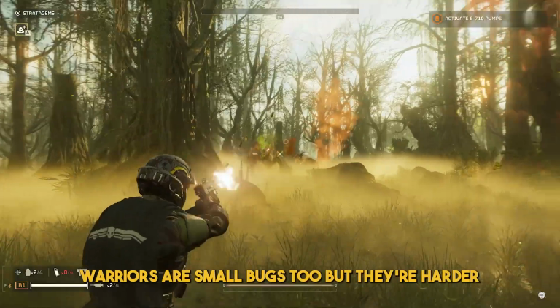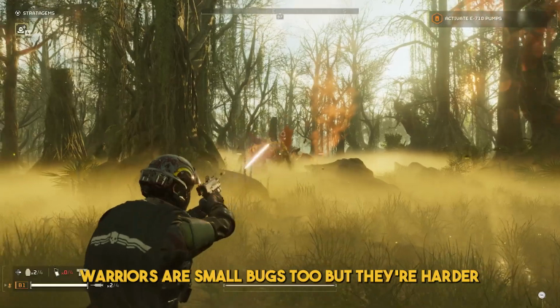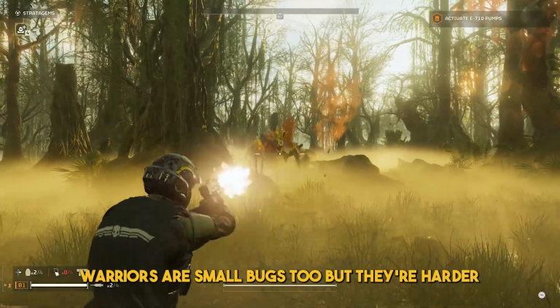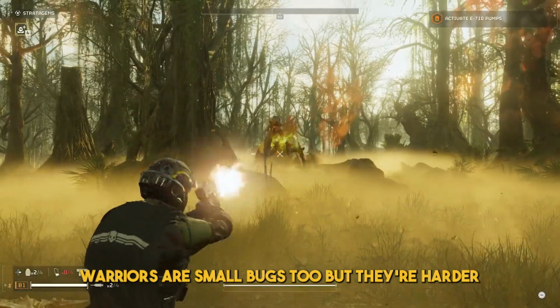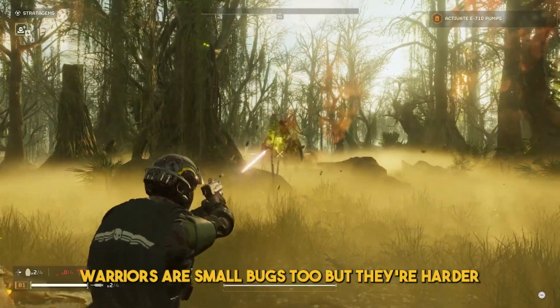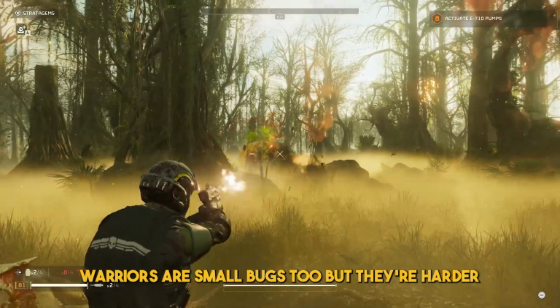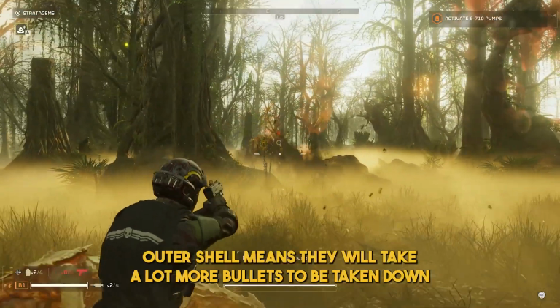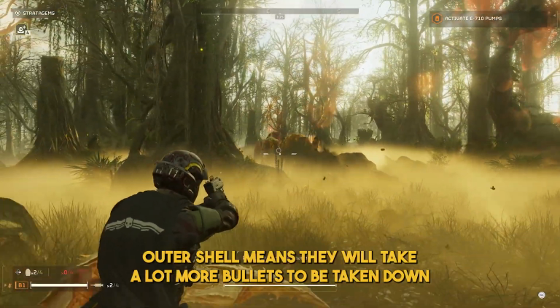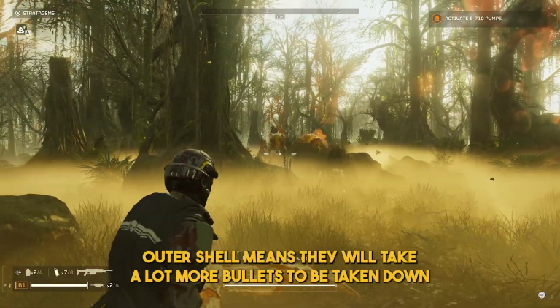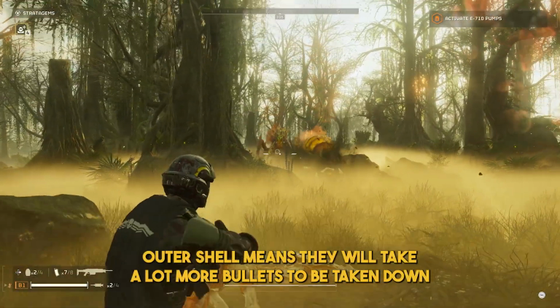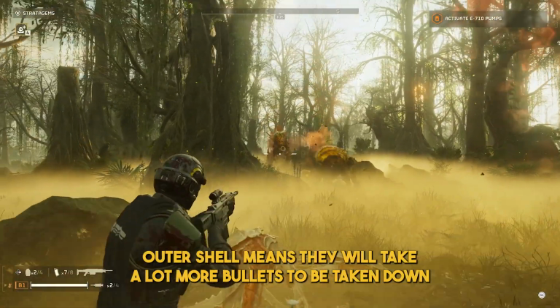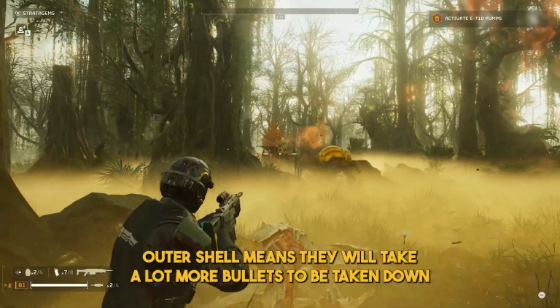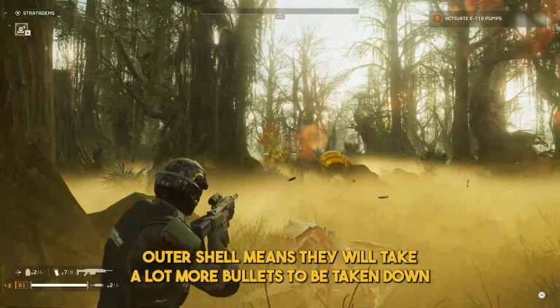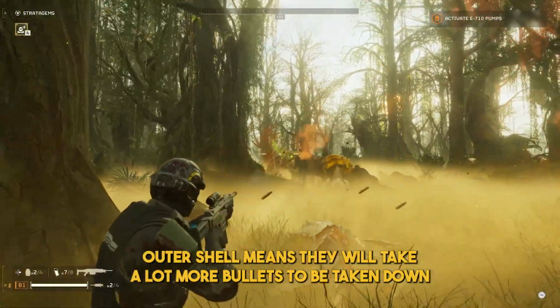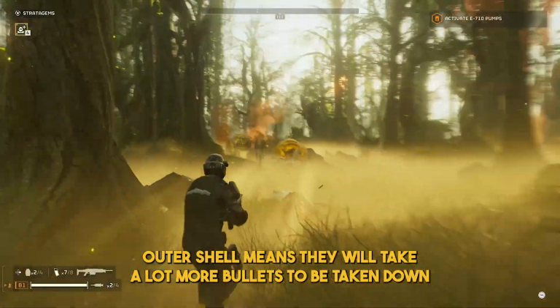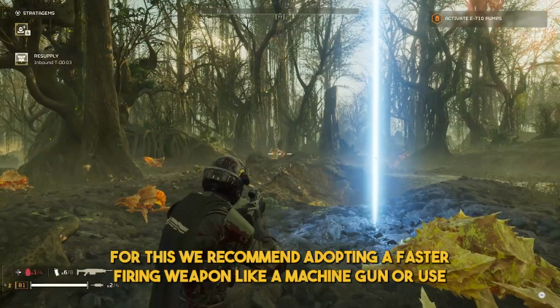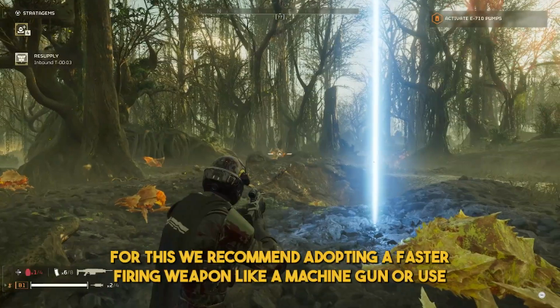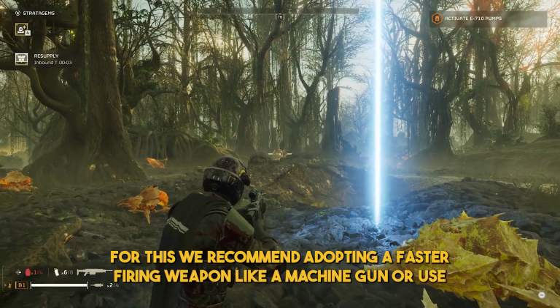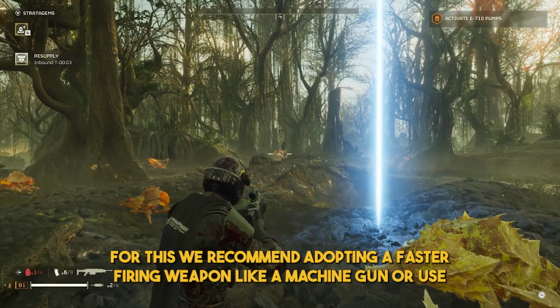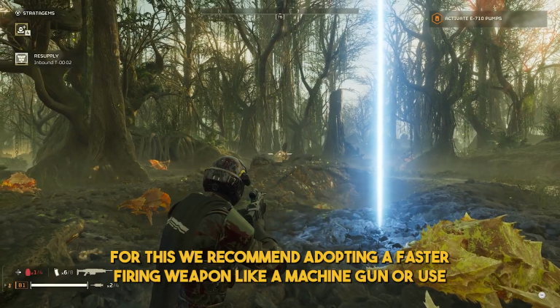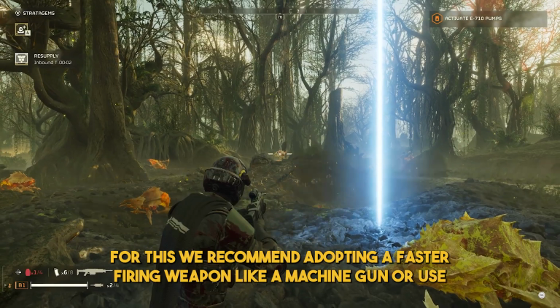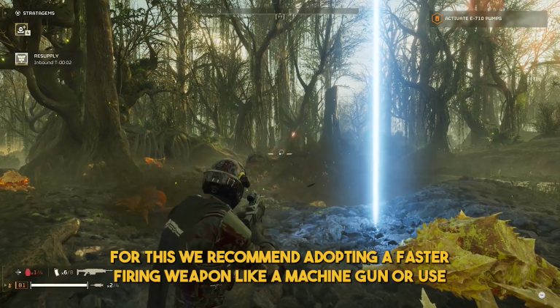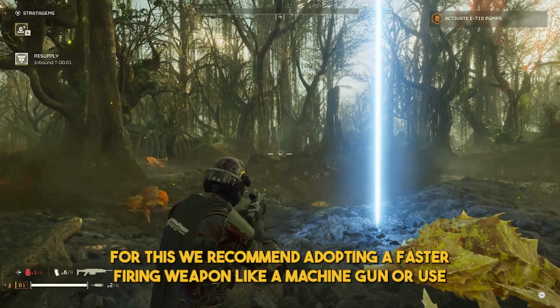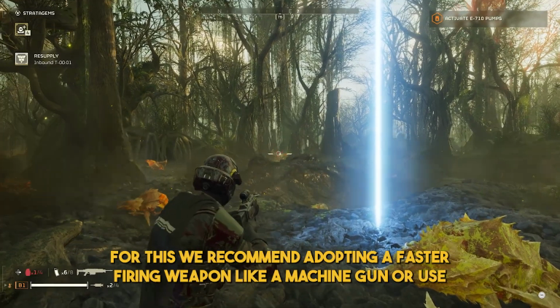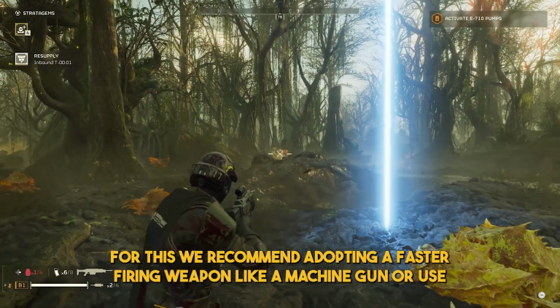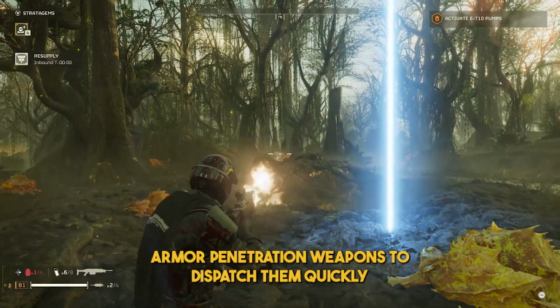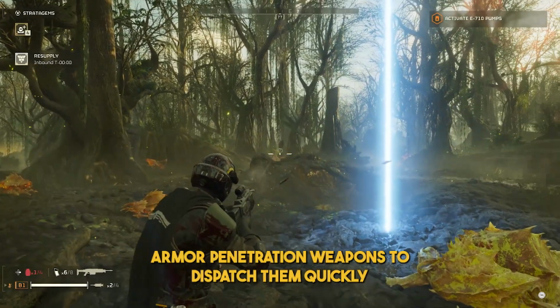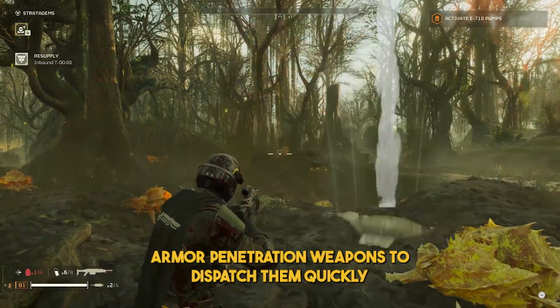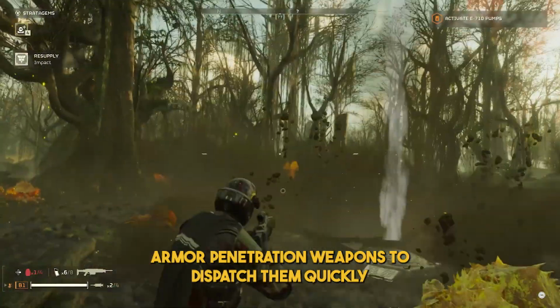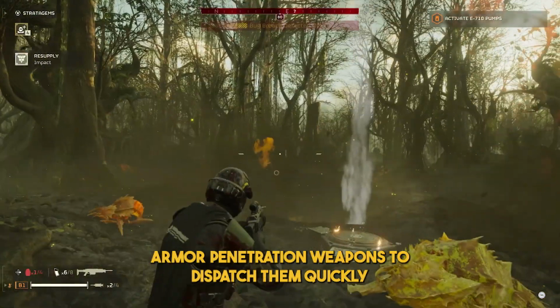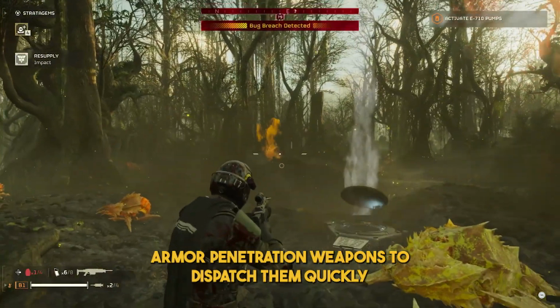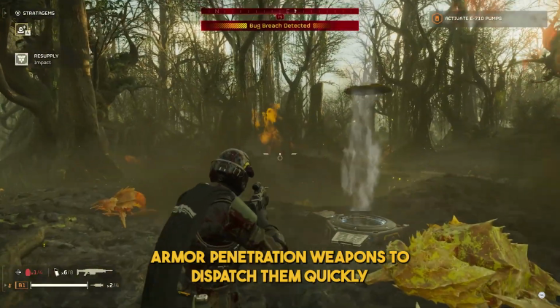Warriors are small bugs too, but their harder outer shell means they will take a lot more bullets to be taken down. We recommend adopting a faster firing weapon like a machine gun, or use armor penetration weapons to dispatch them quickly.